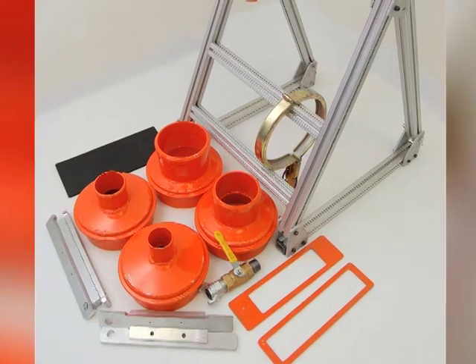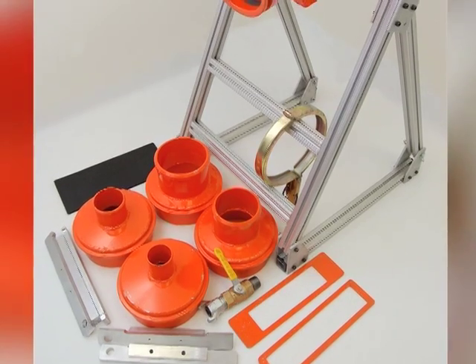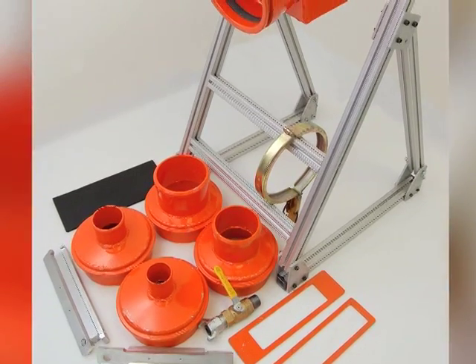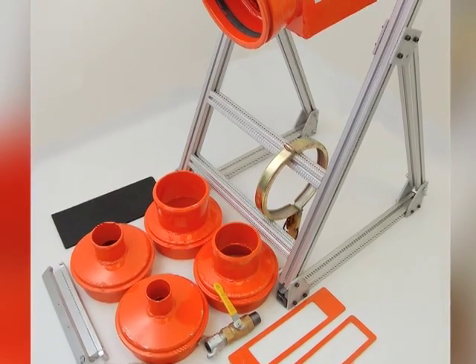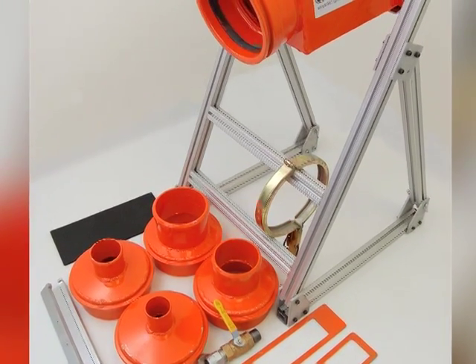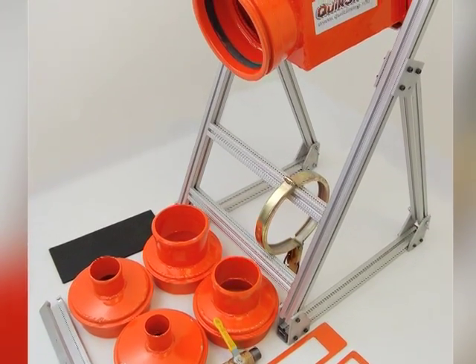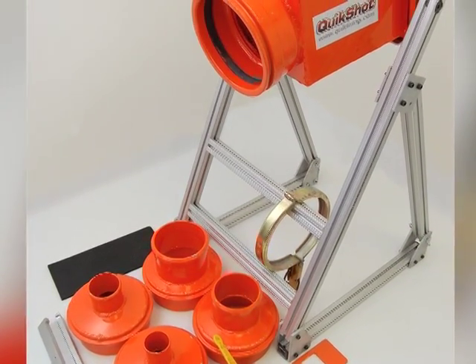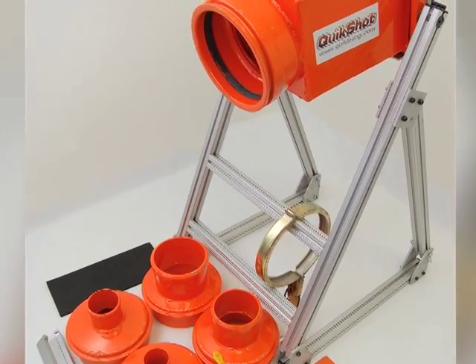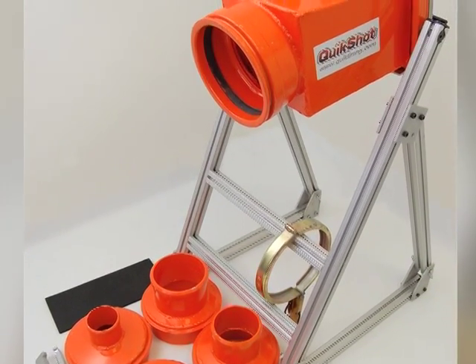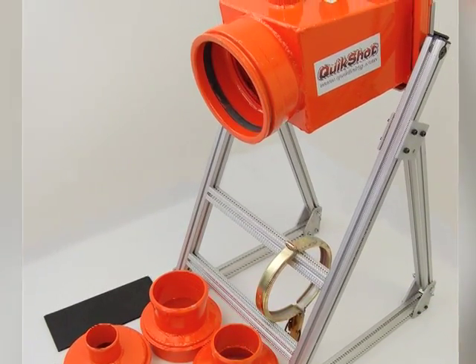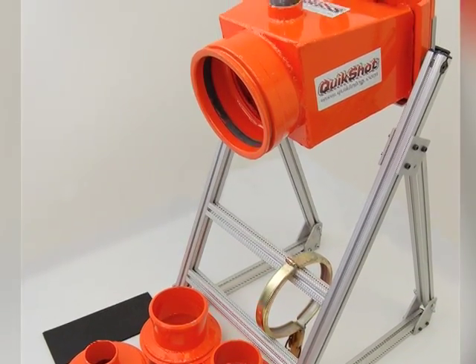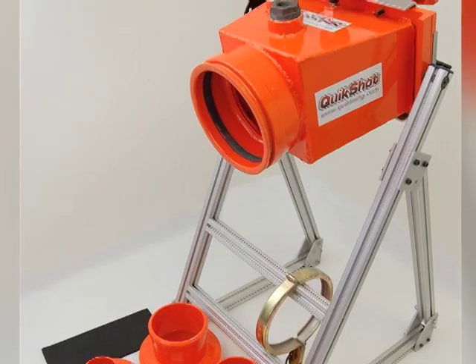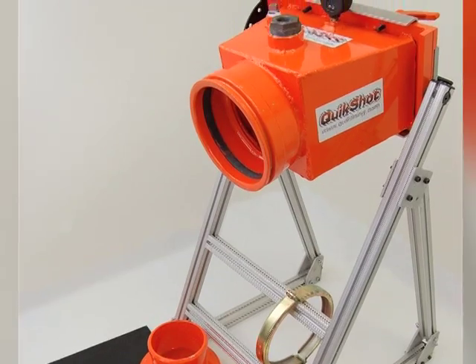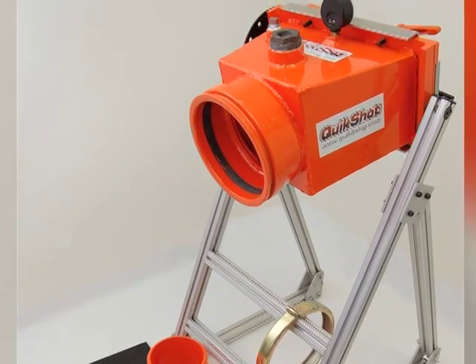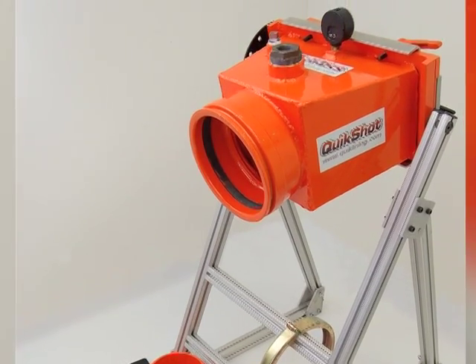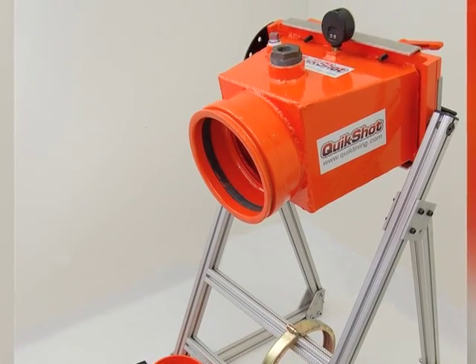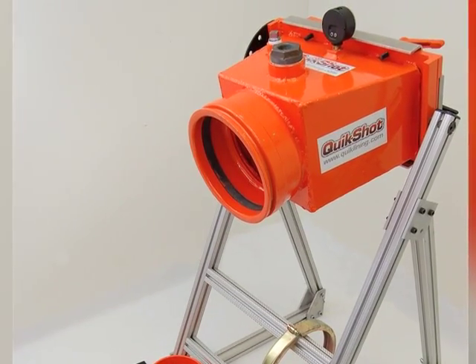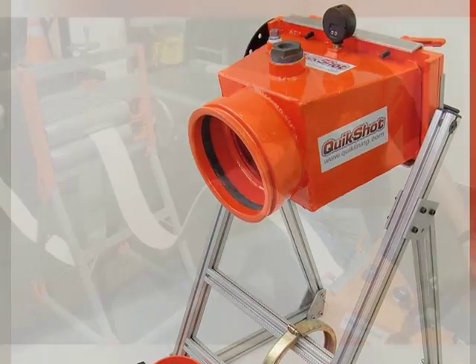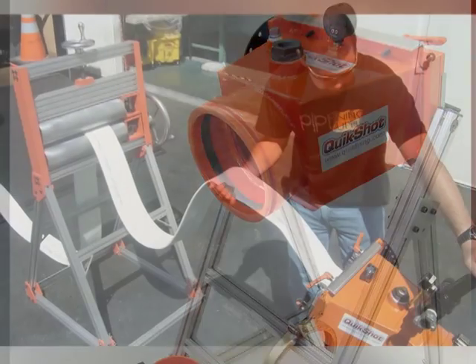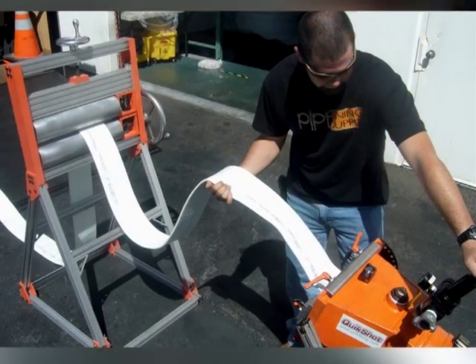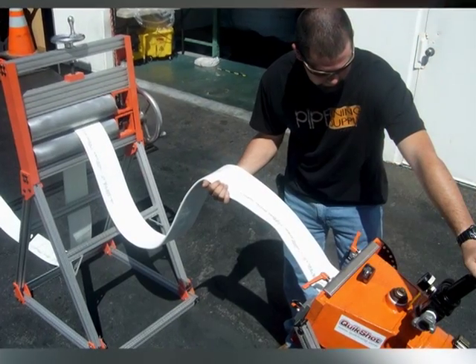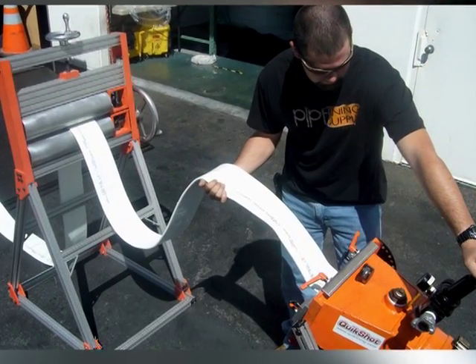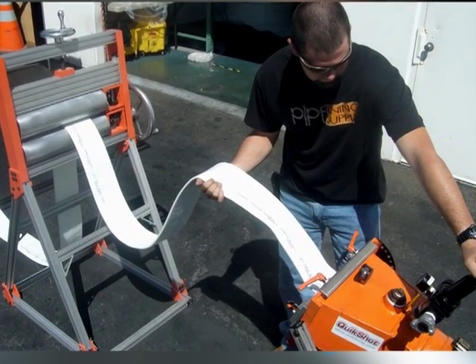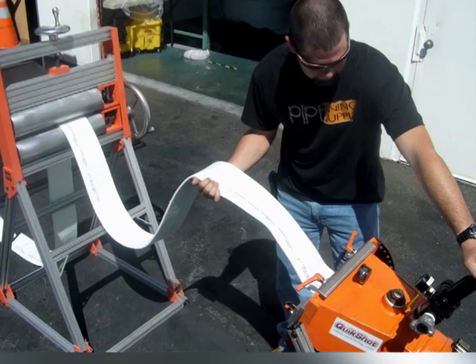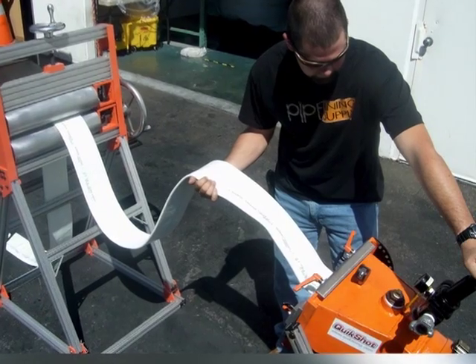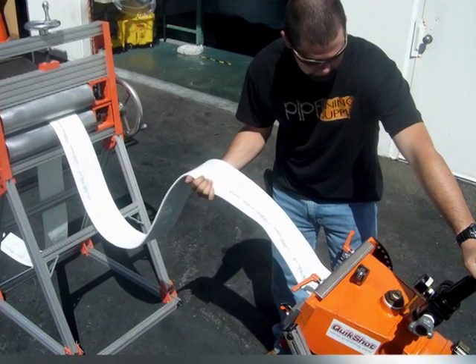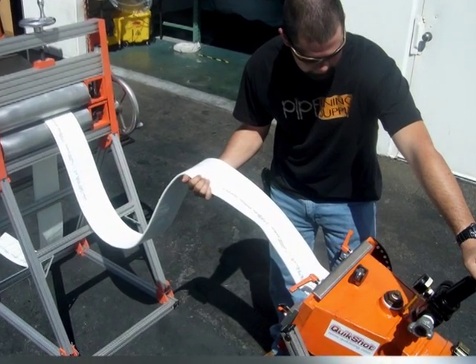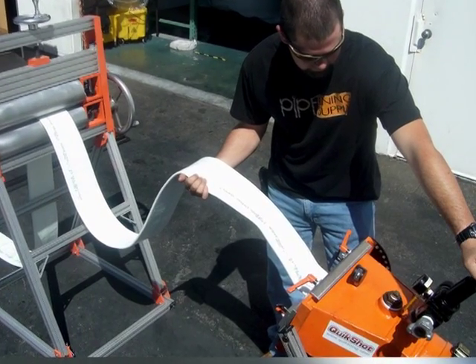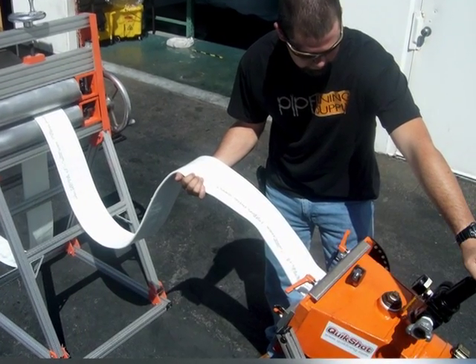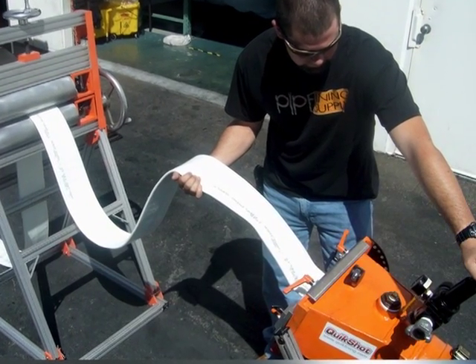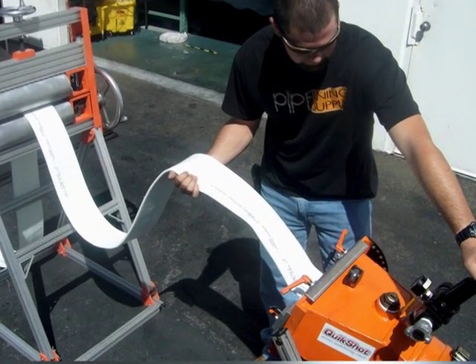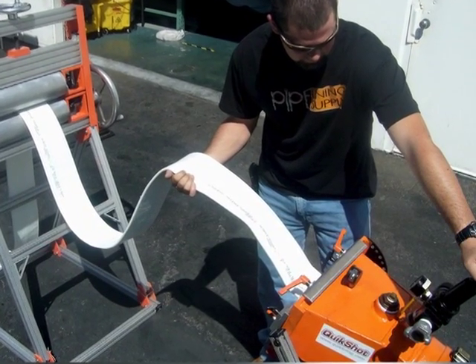A crew of two or less can complete an installation where other systems take three to four people. You can wet out, calibrate and shoot the liner in a single process. This eliminates multiple handling.